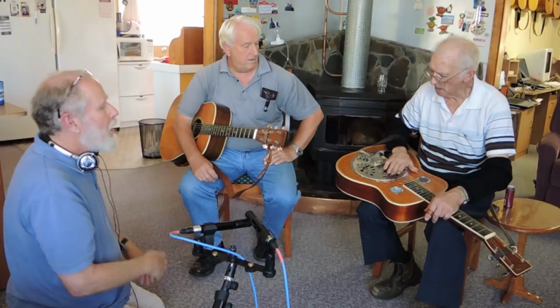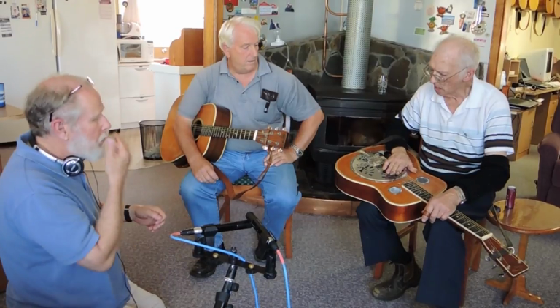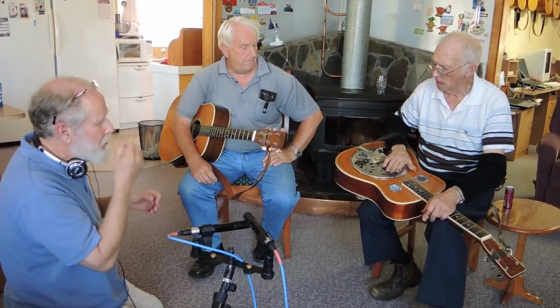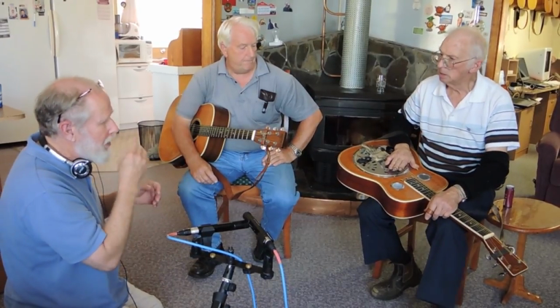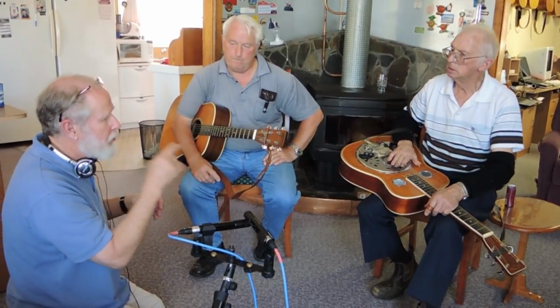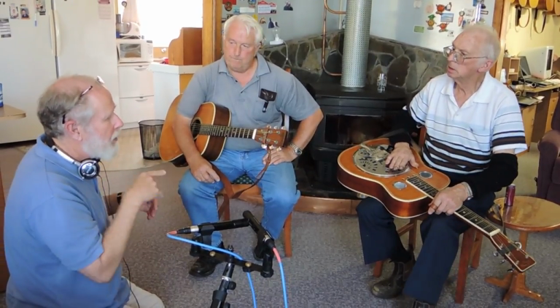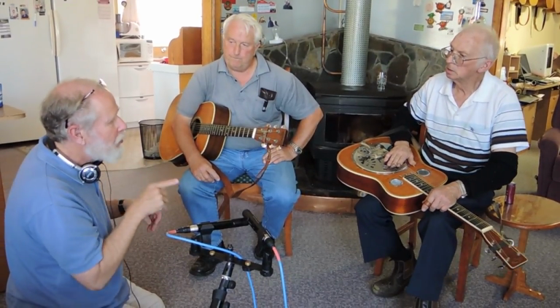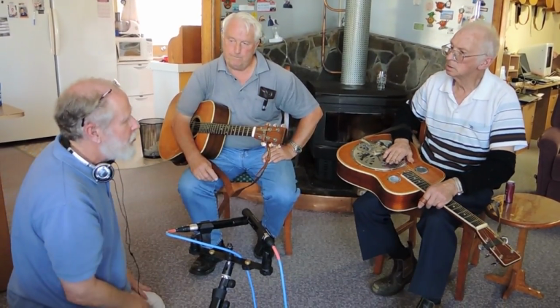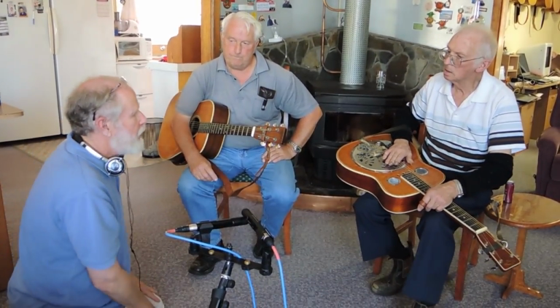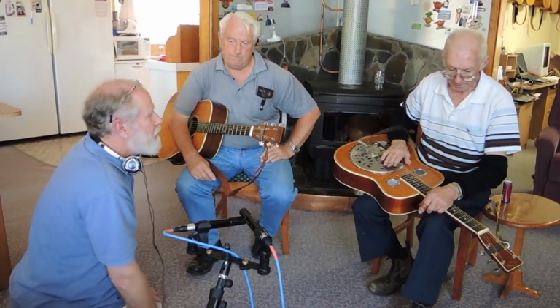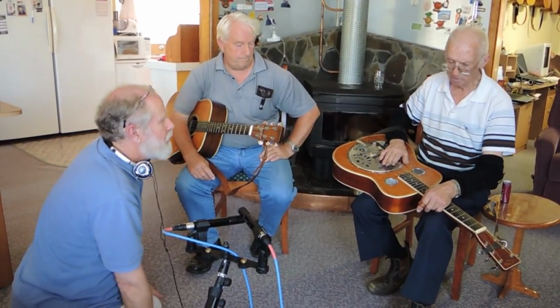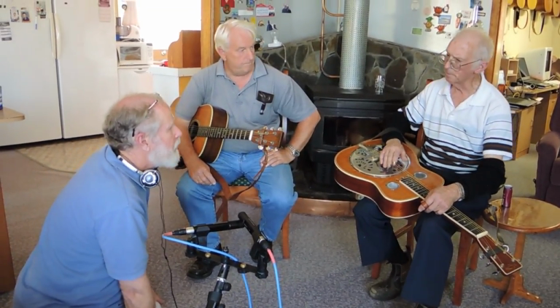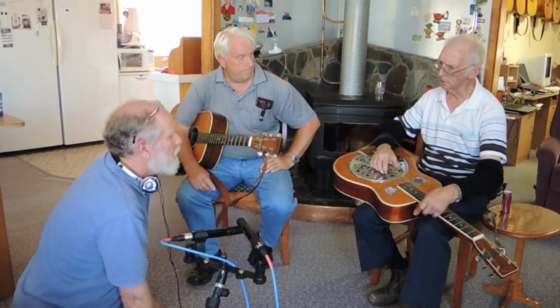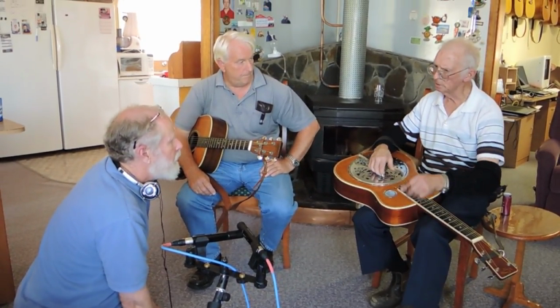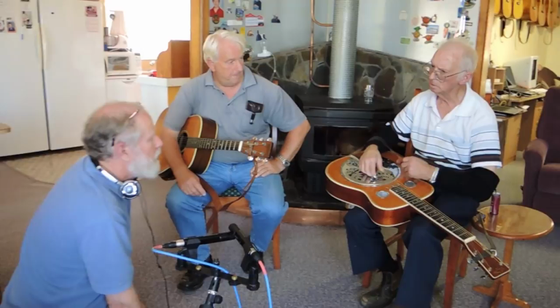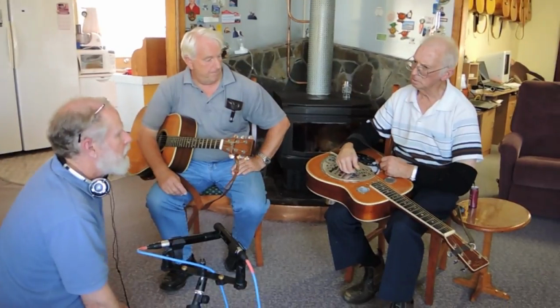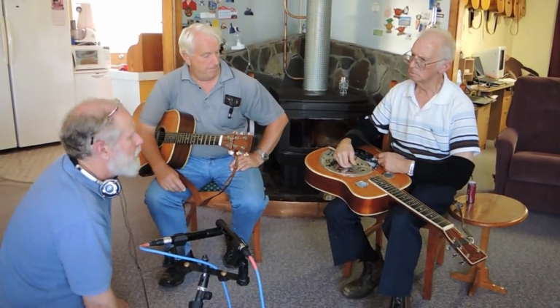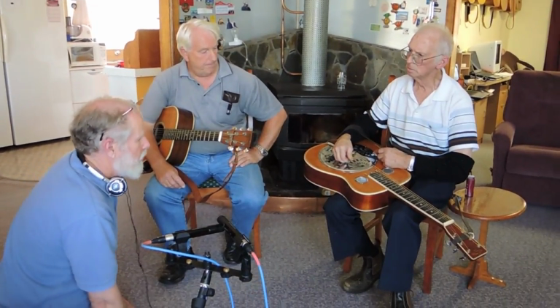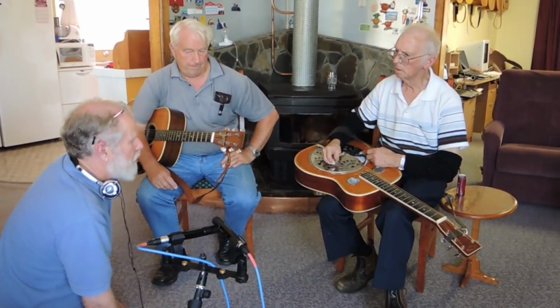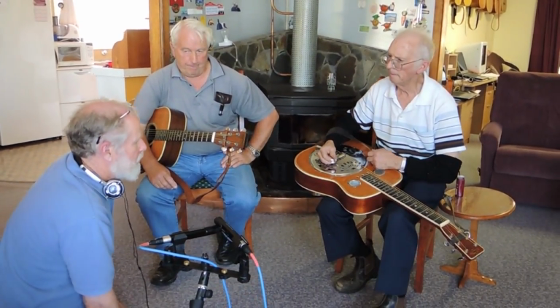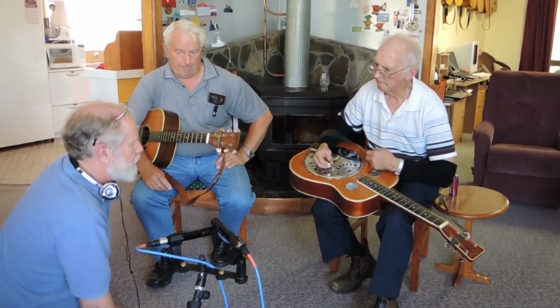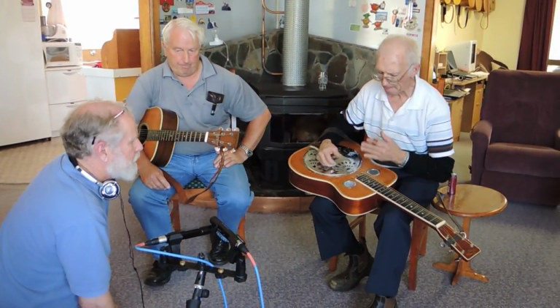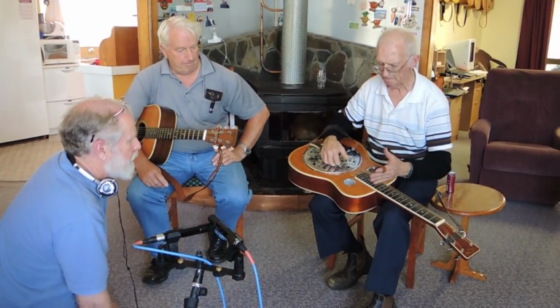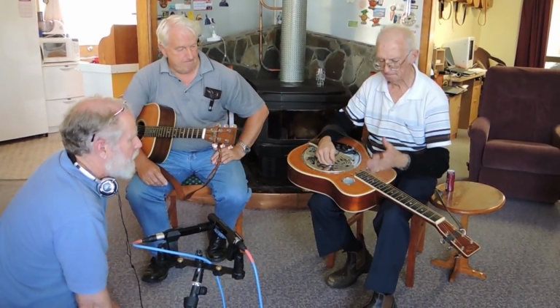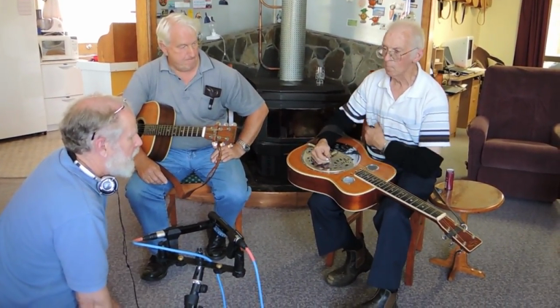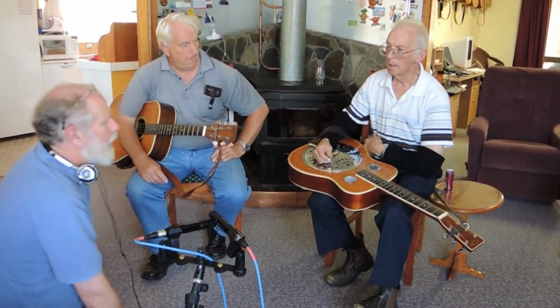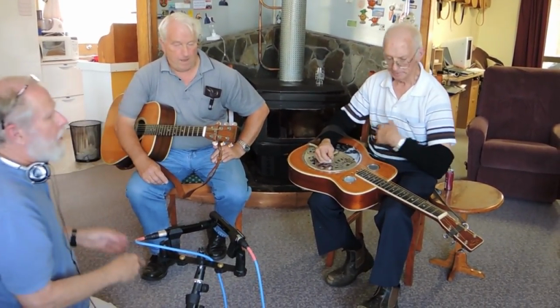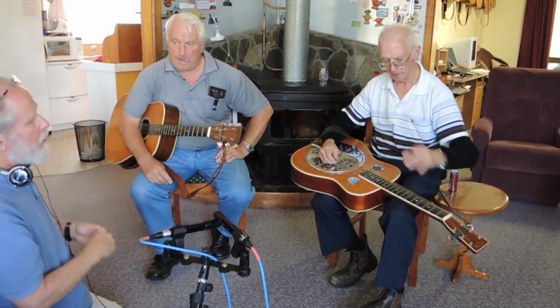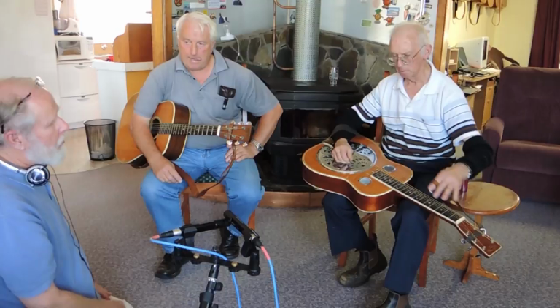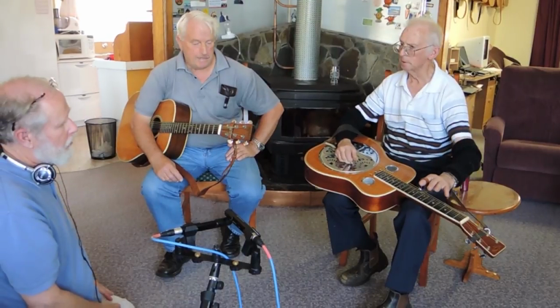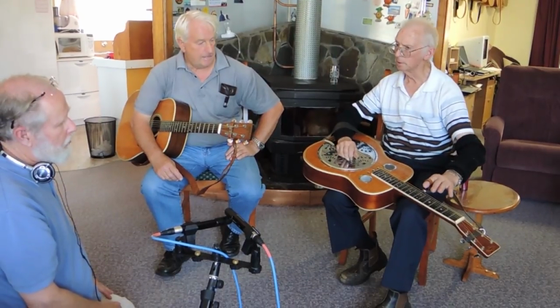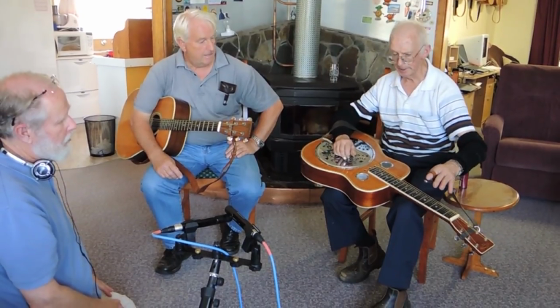Could you just run us through how you've got that tuned? It's tuned to an open G, and you play your chords with a steel bar.